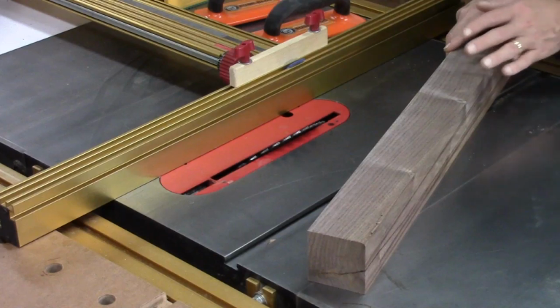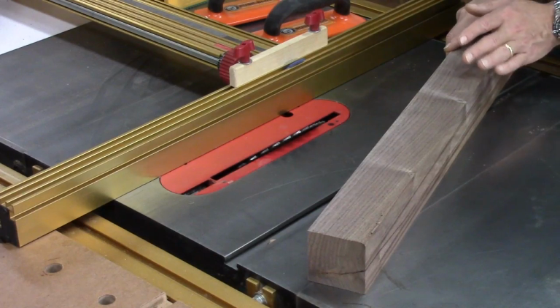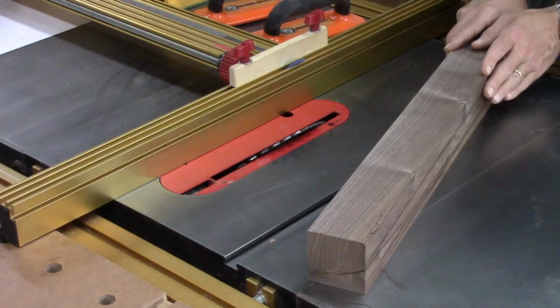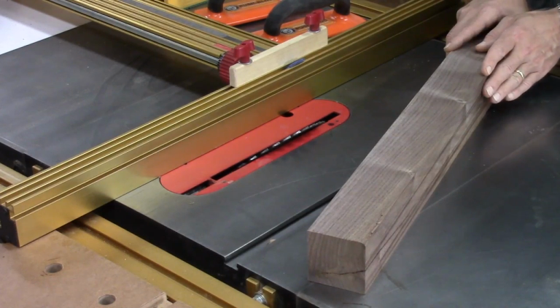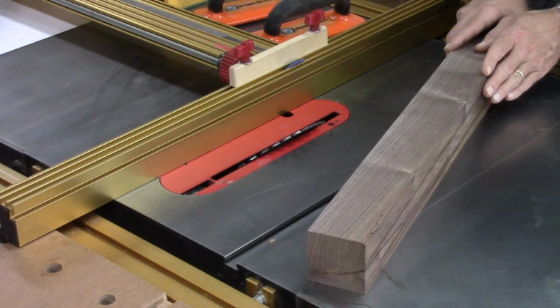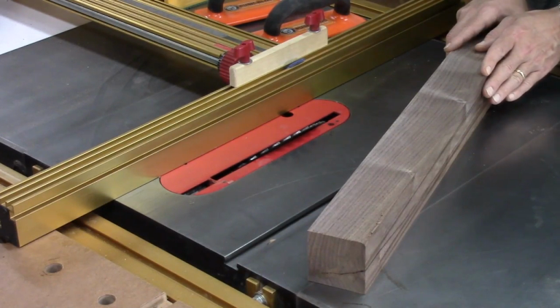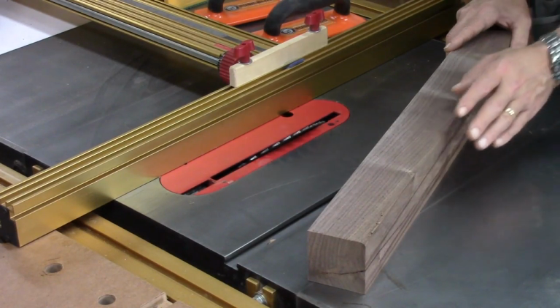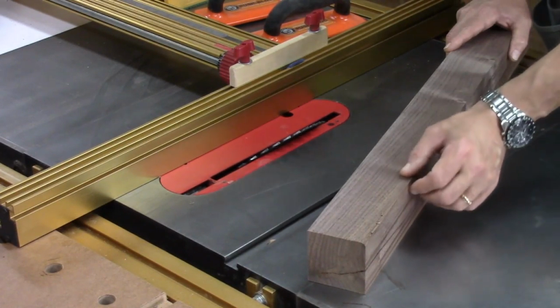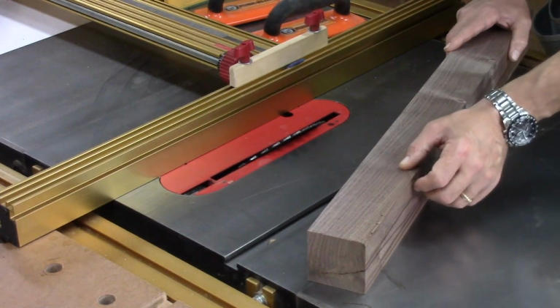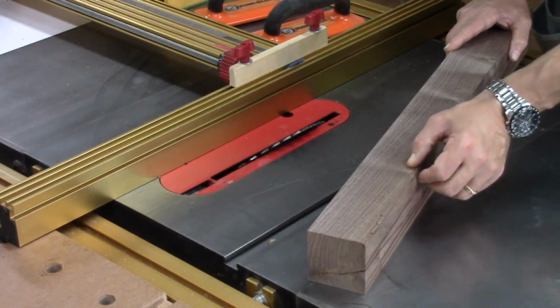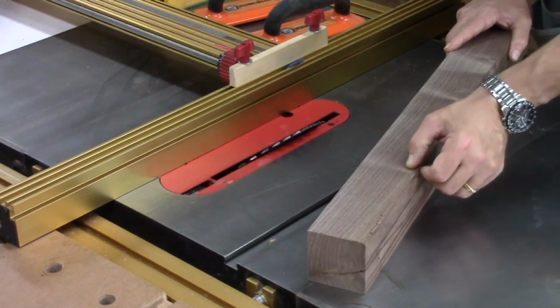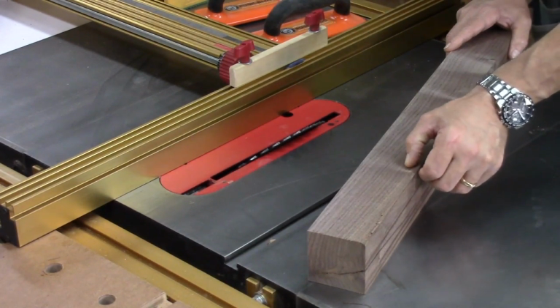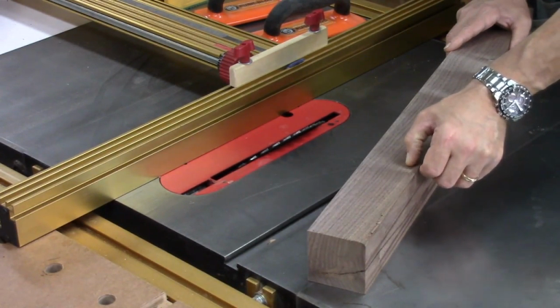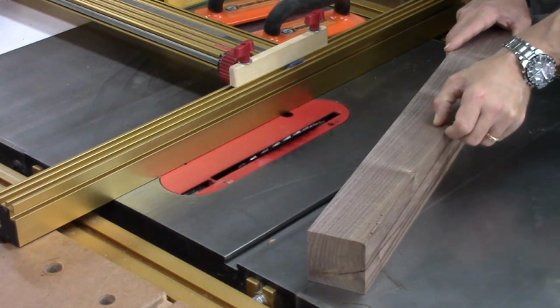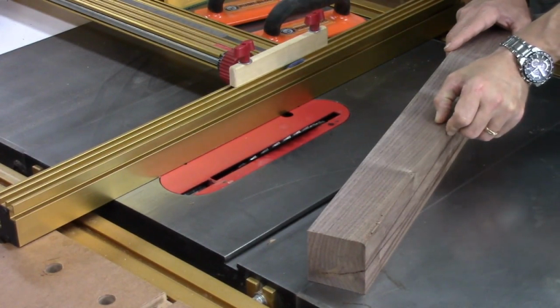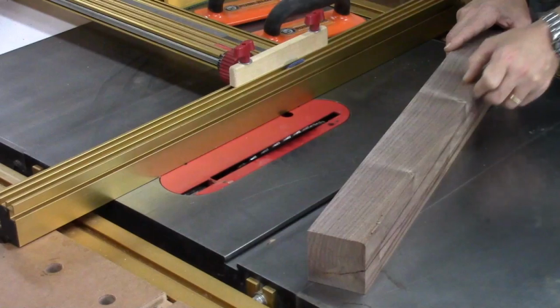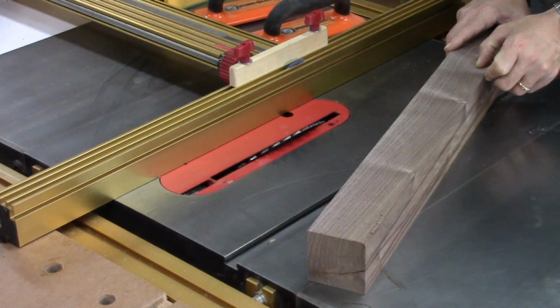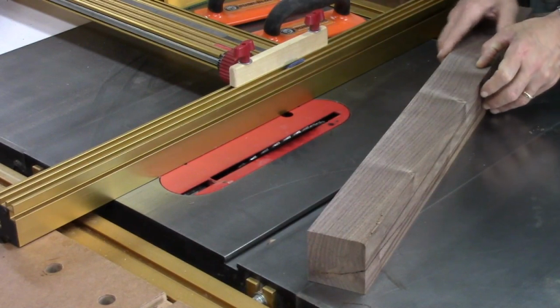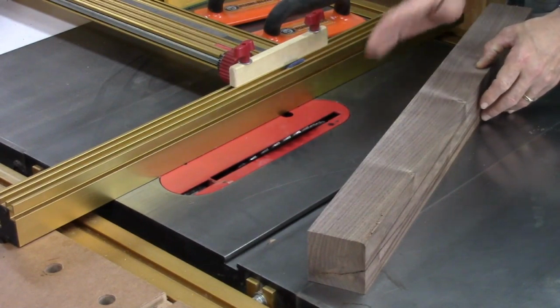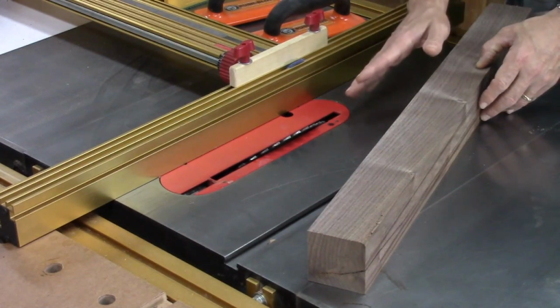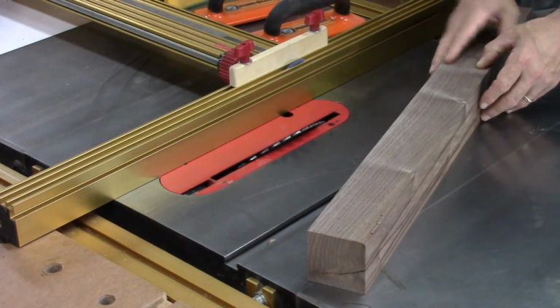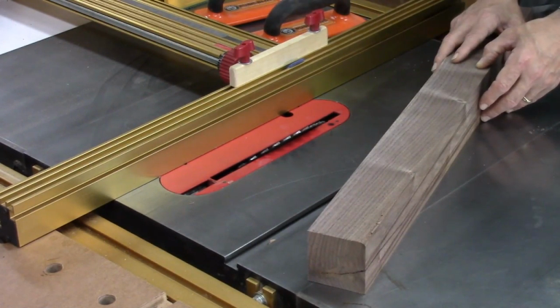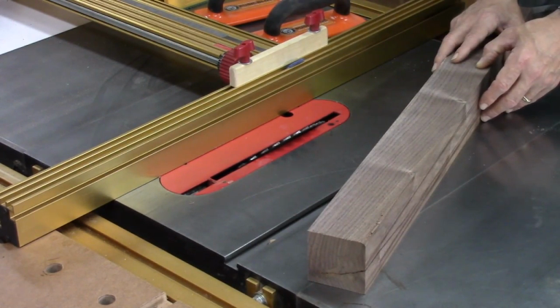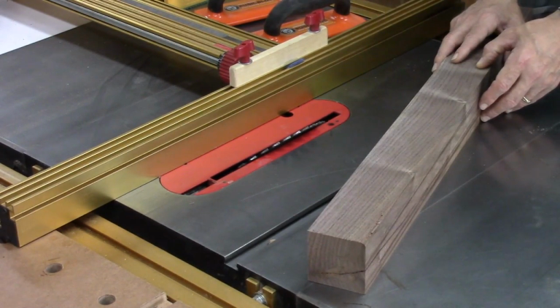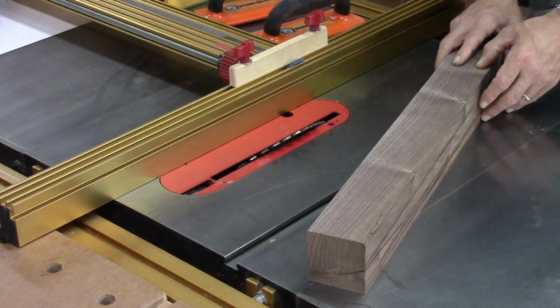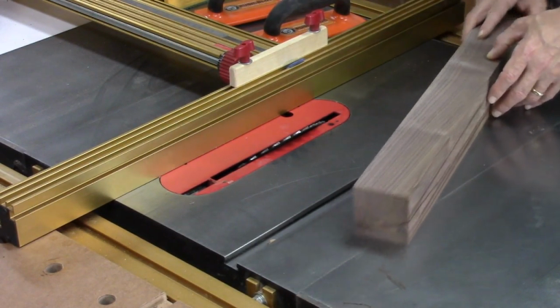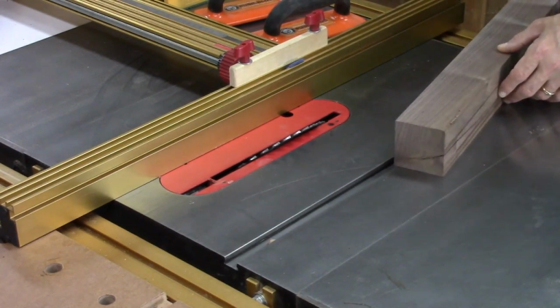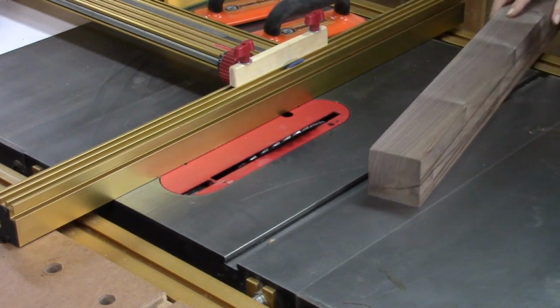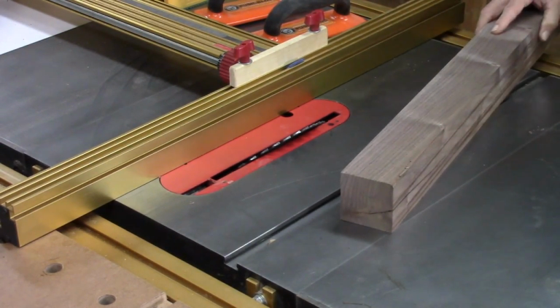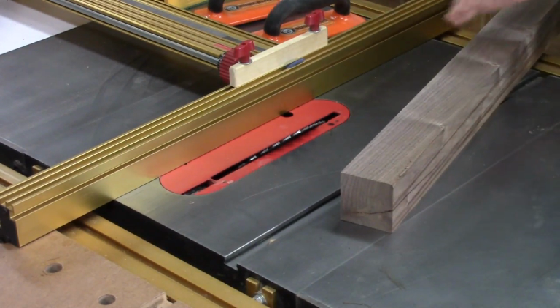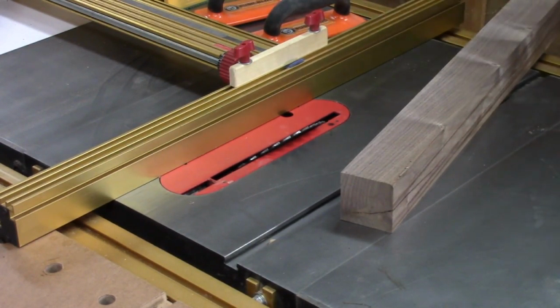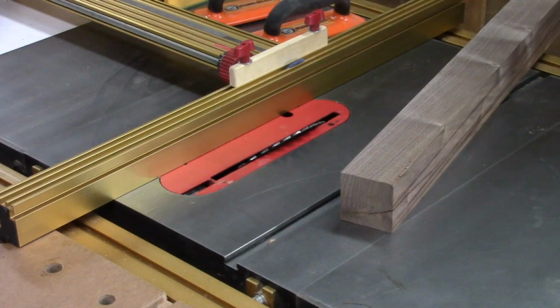Before I do anything else, I want to cut a 45 degree angle off of here. I'm just going to cut a half inch from either side on this, with the blade tipped at 45 degrees, and go ahead and make these cuts on all four corners.